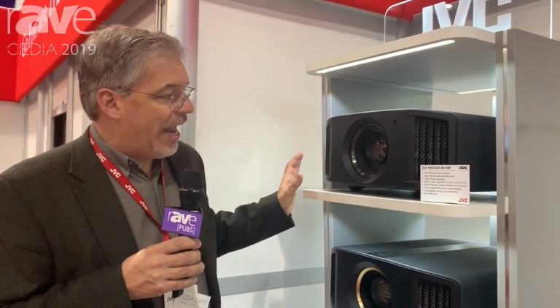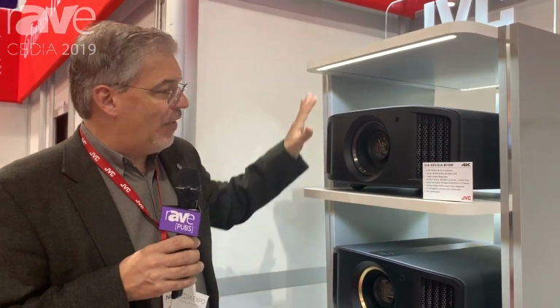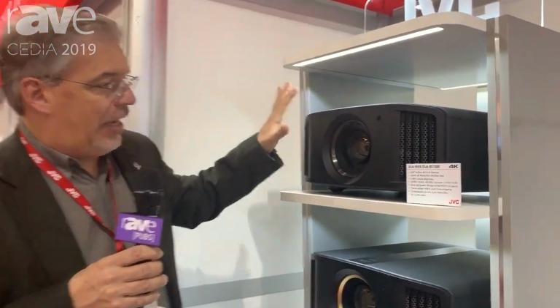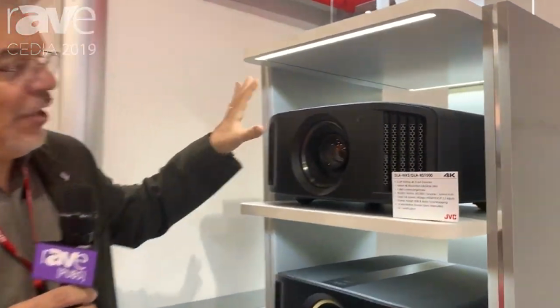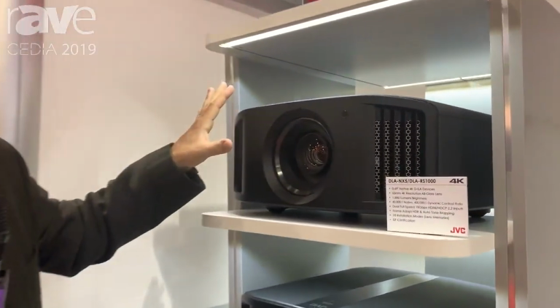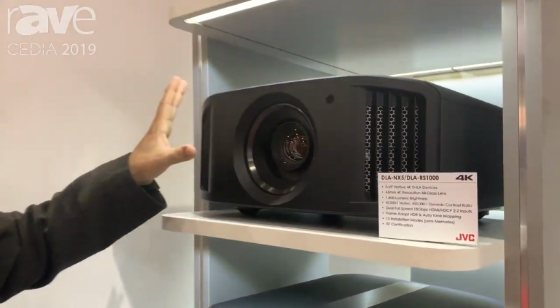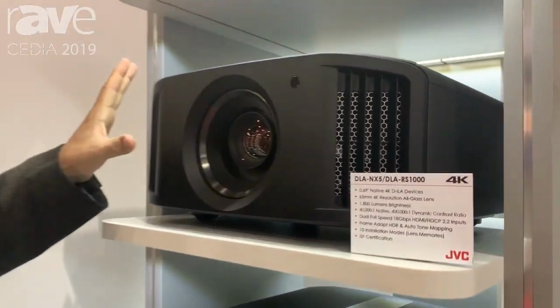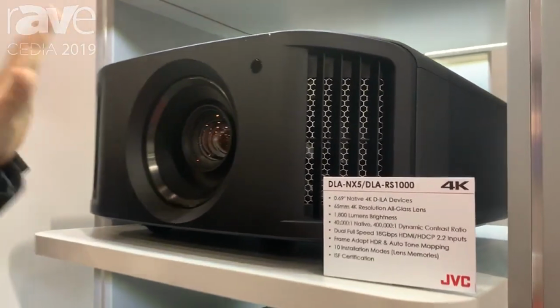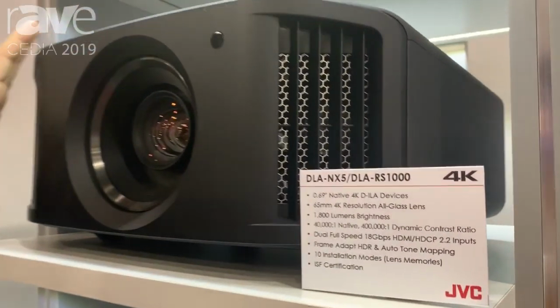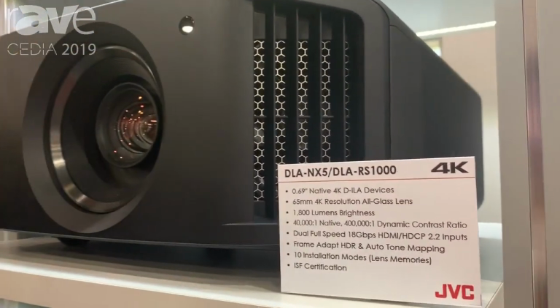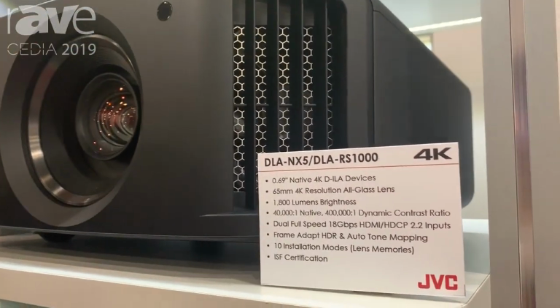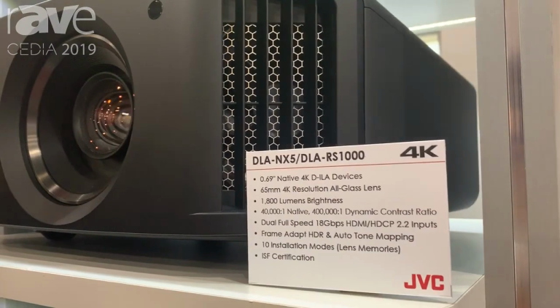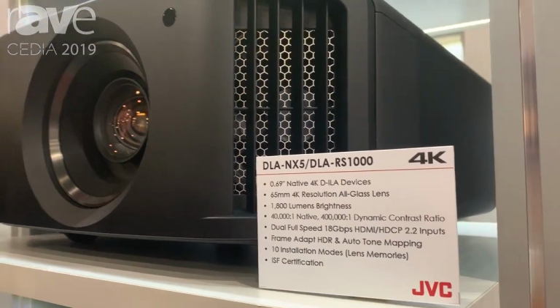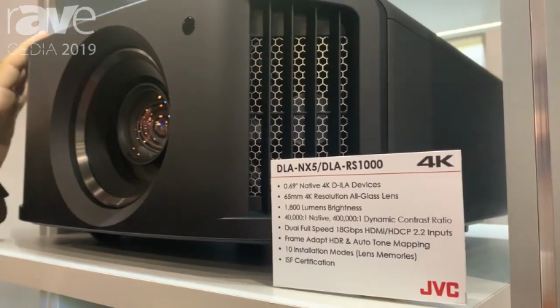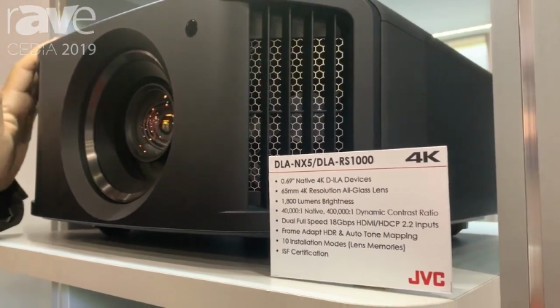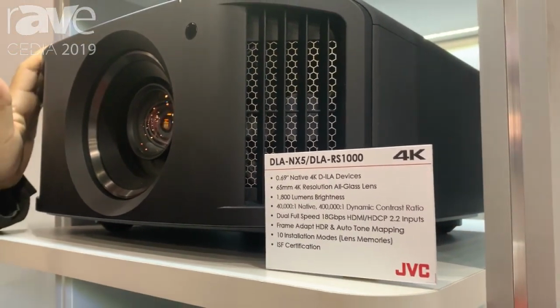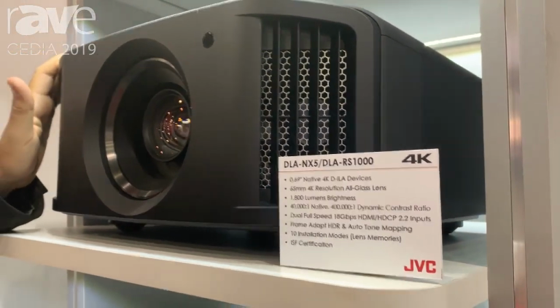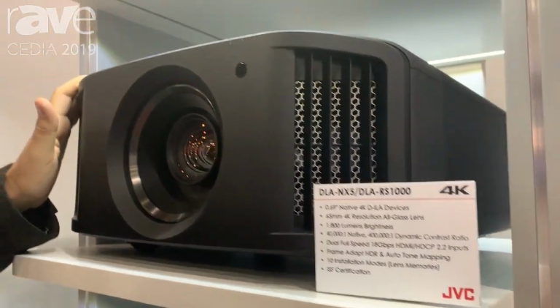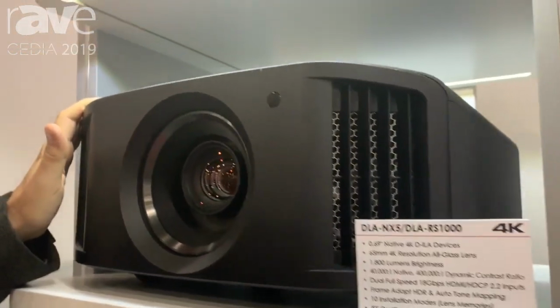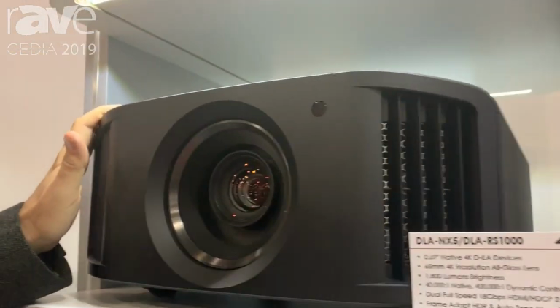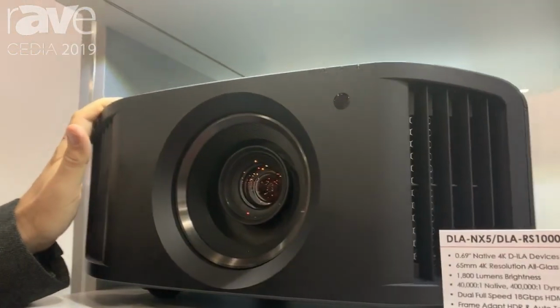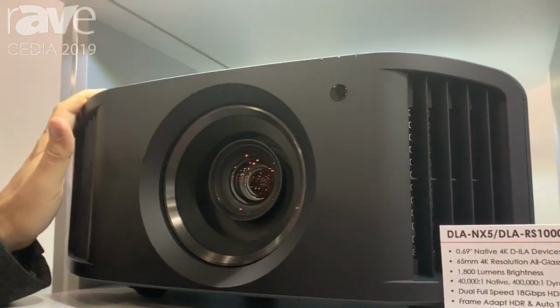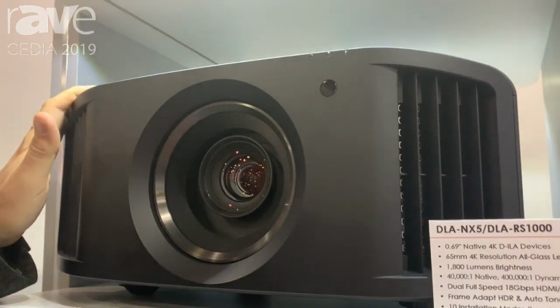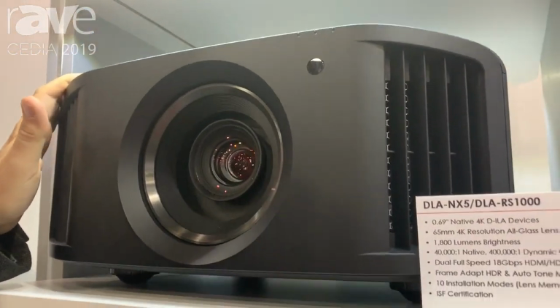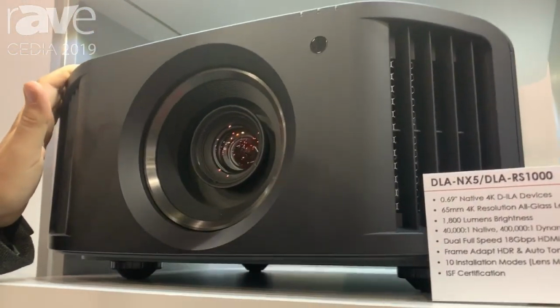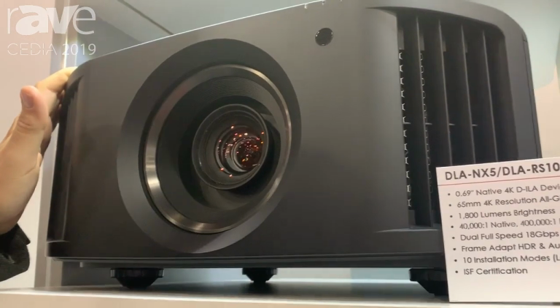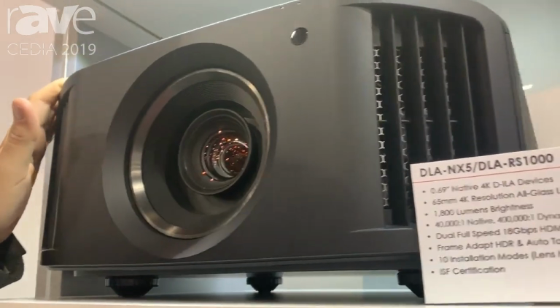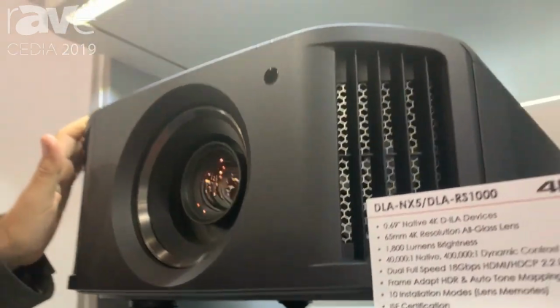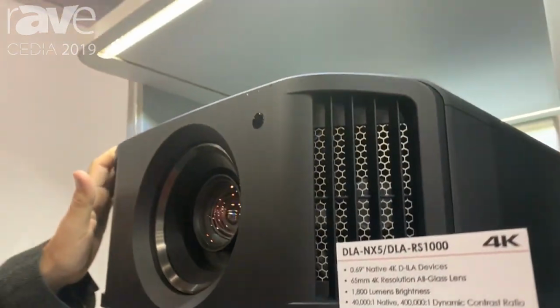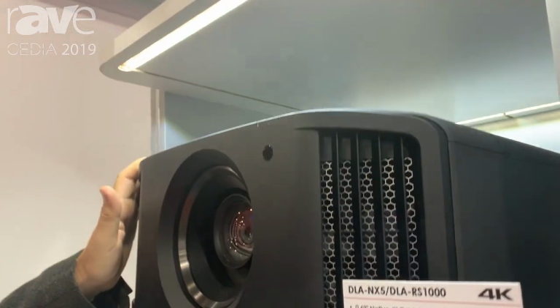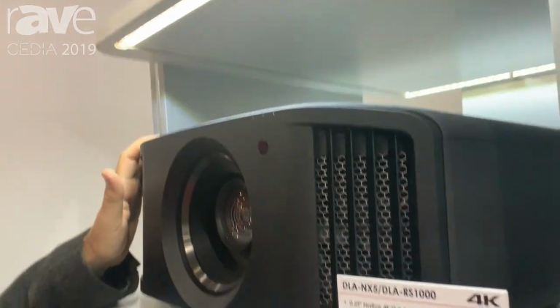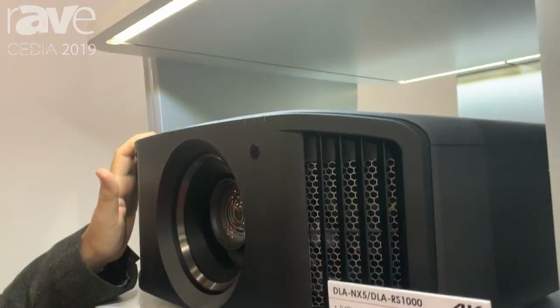We have an entry-level model, which is sold as the DILA NX-5, and it's also sold as the DILA RS-1000. This is 1800 lumens, 40000:1 native contrast.